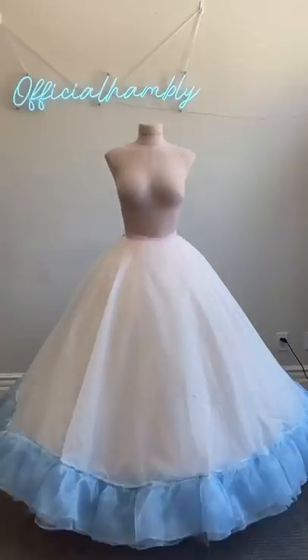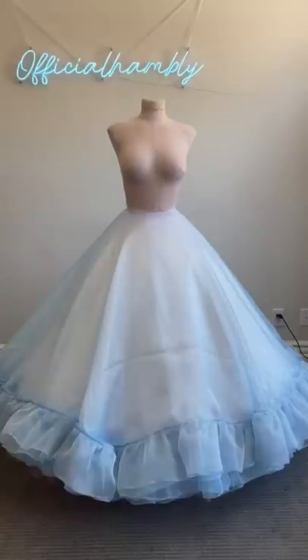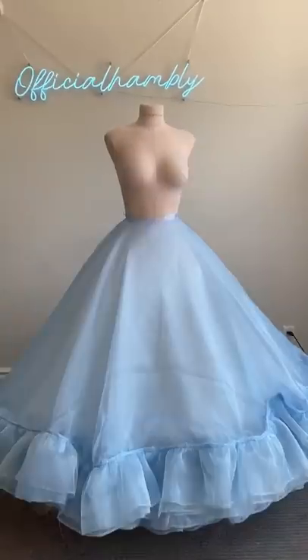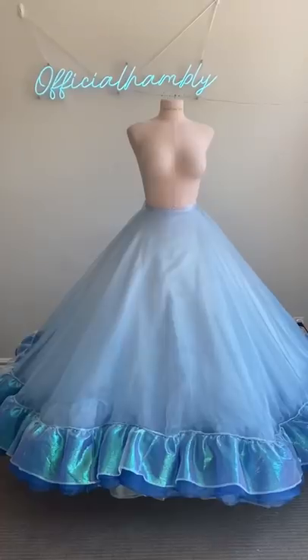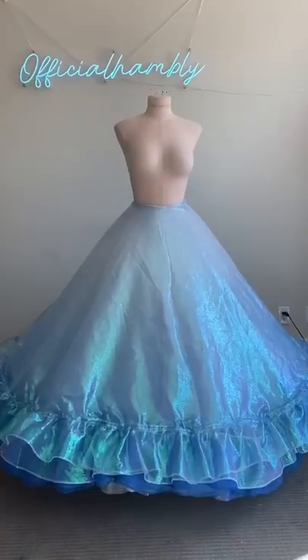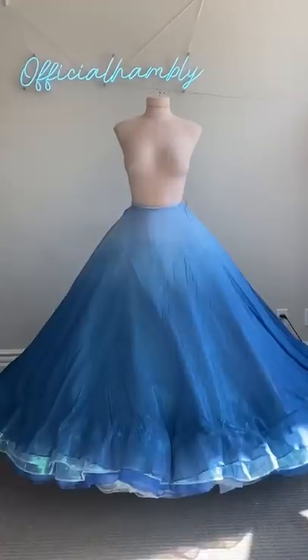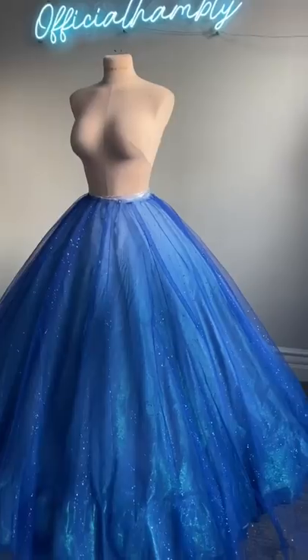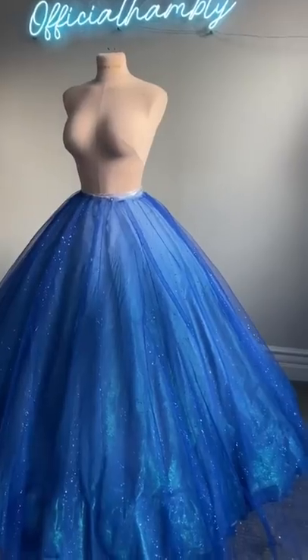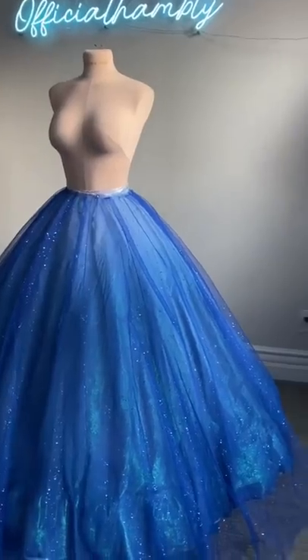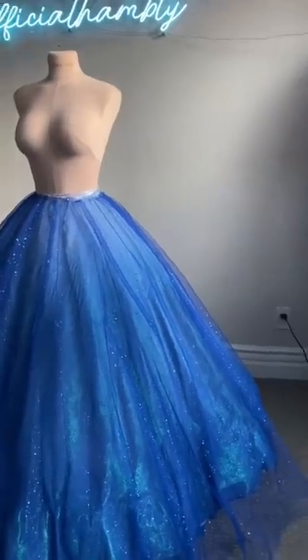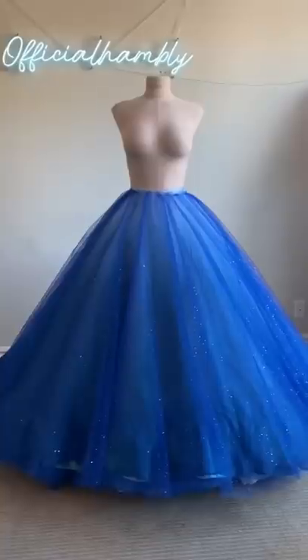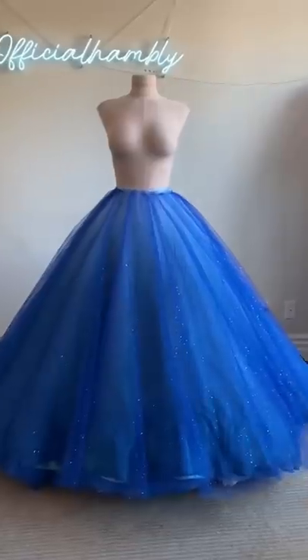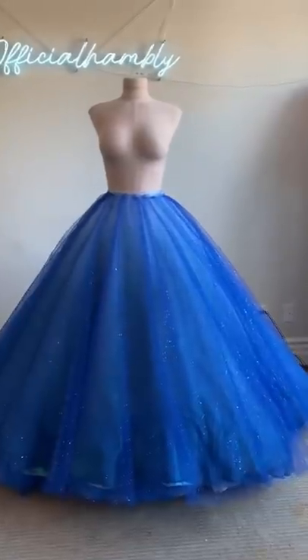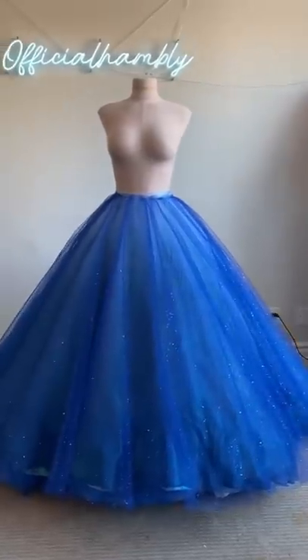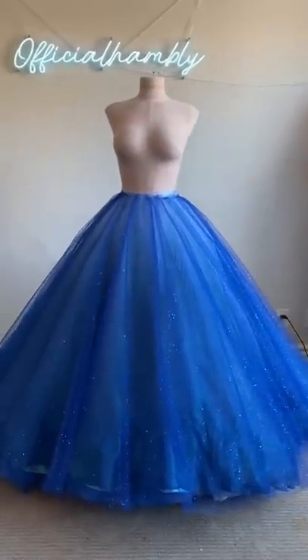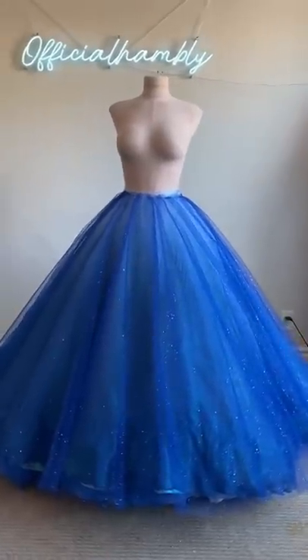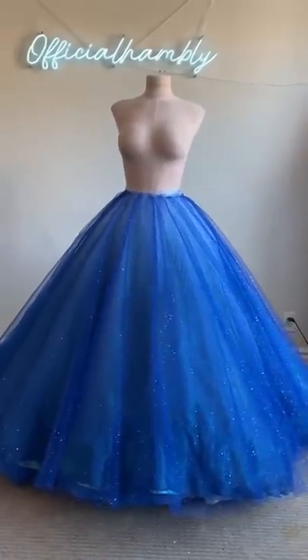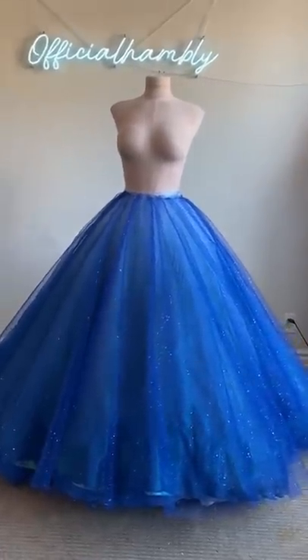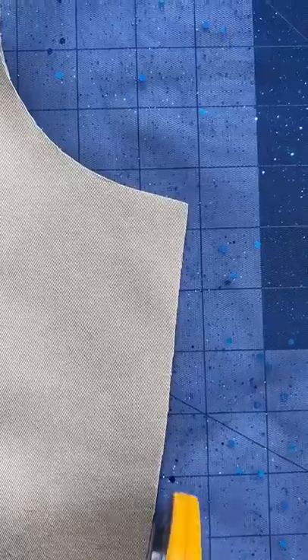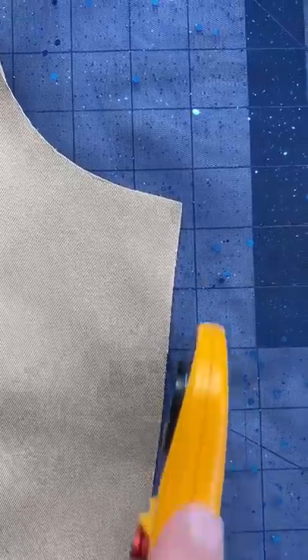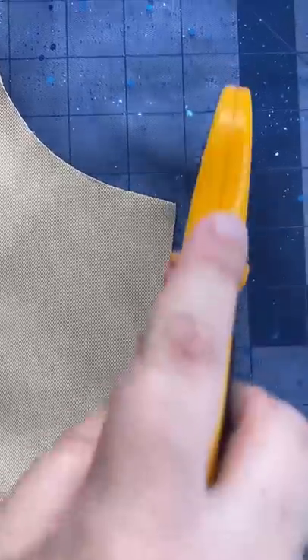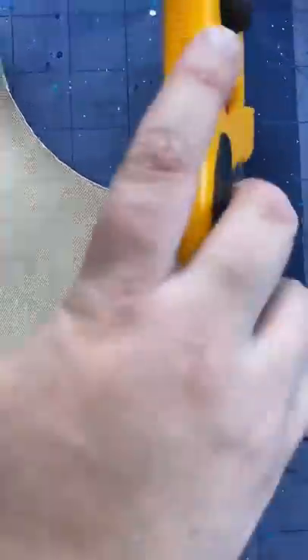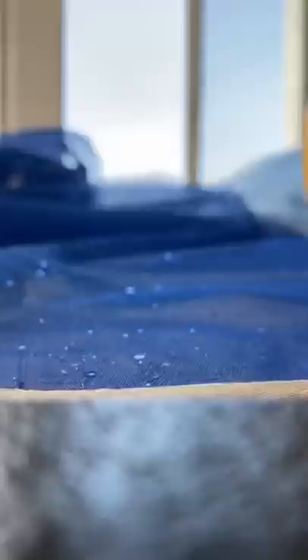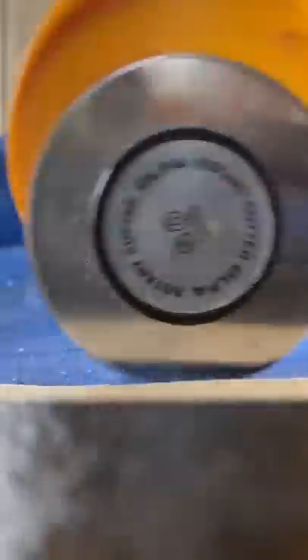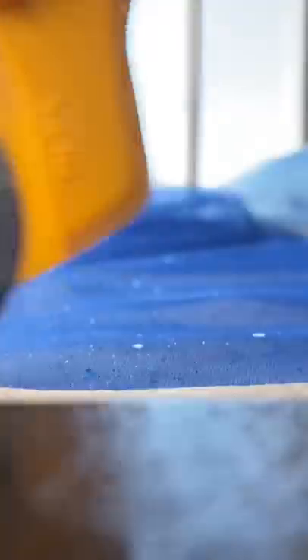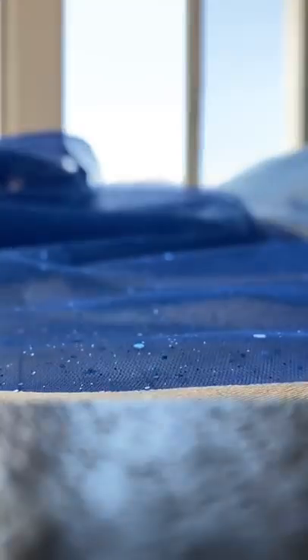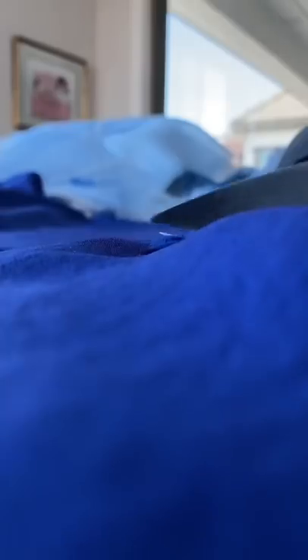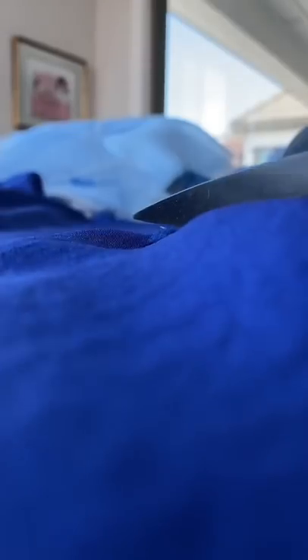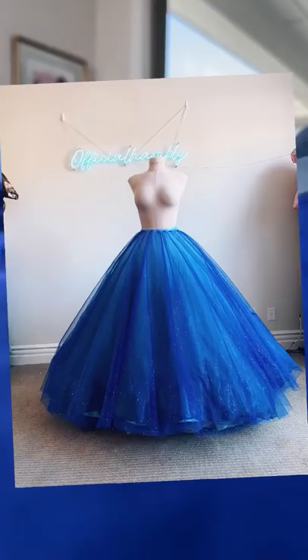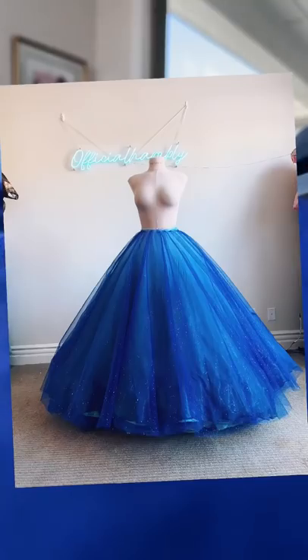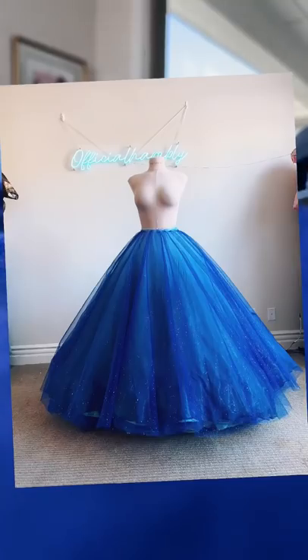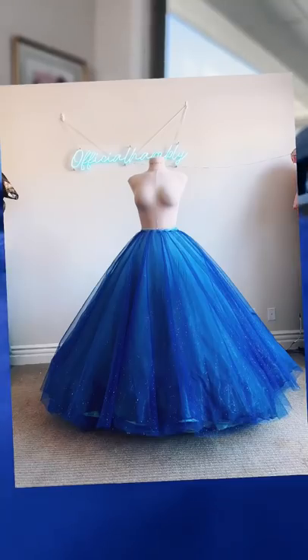Overall, there are ten layers of skirts in this dress, and this is the final look. You'll have to come back for part two, but I promise it's worth it. Hey besties, this is part two of the Cinderella inspired dress, and if you're just joining us, this is where we left off.